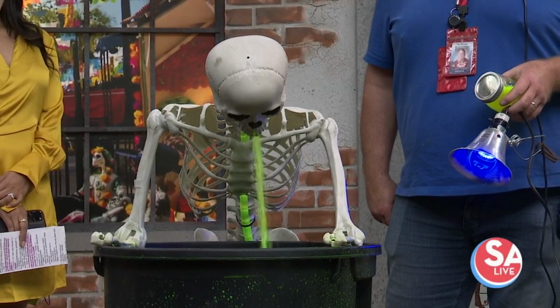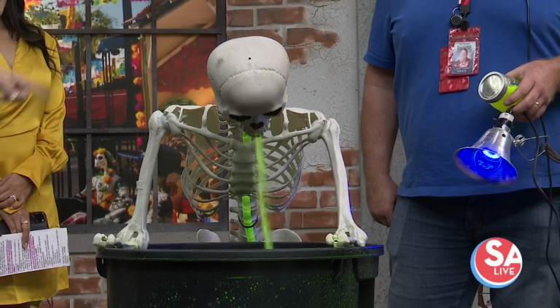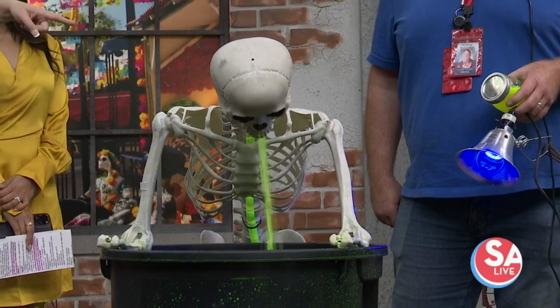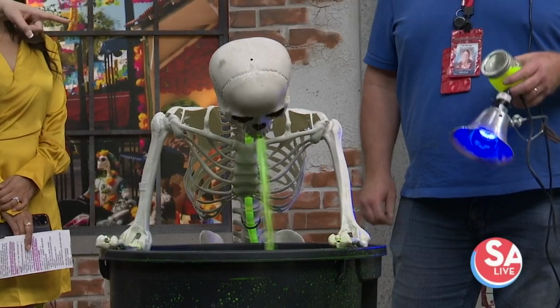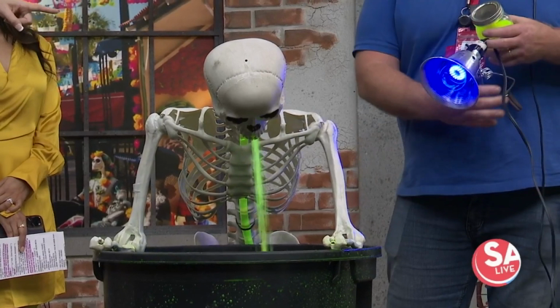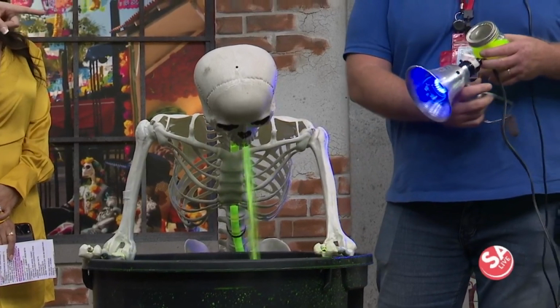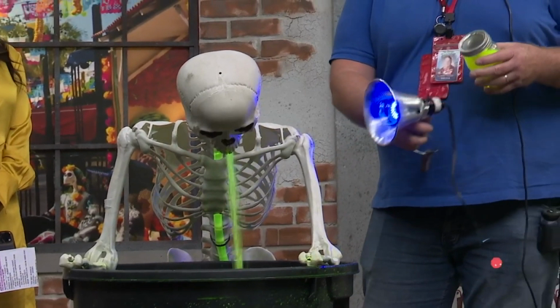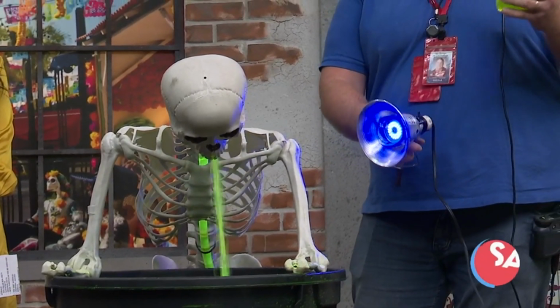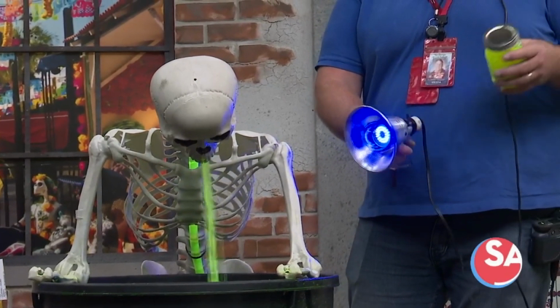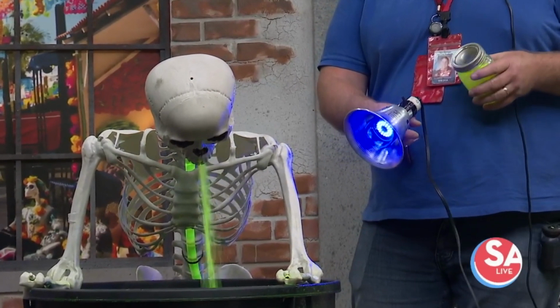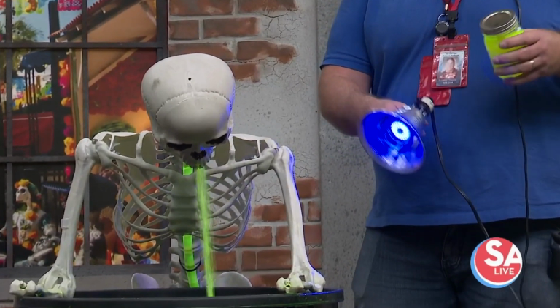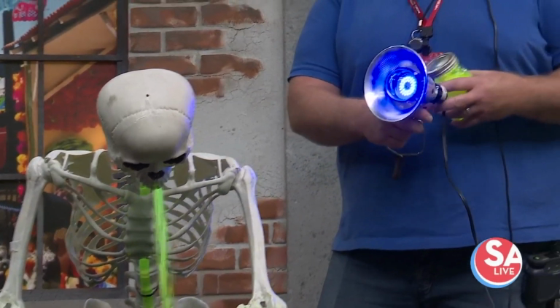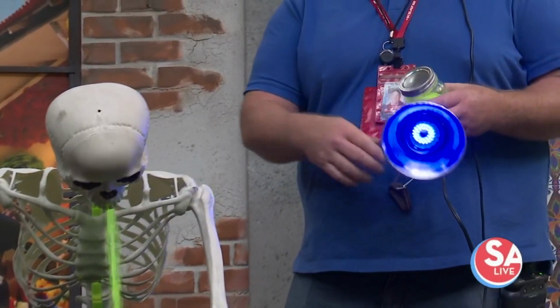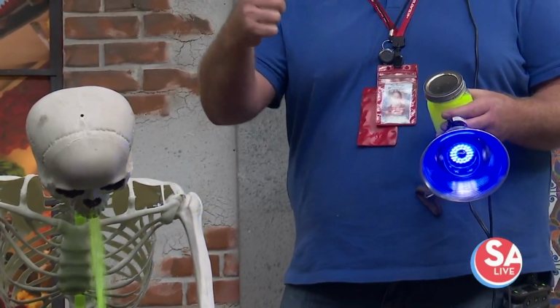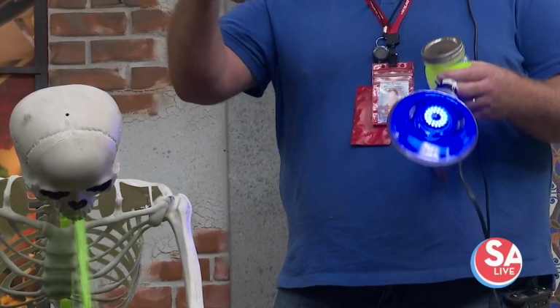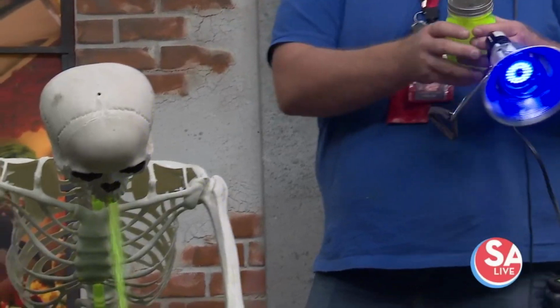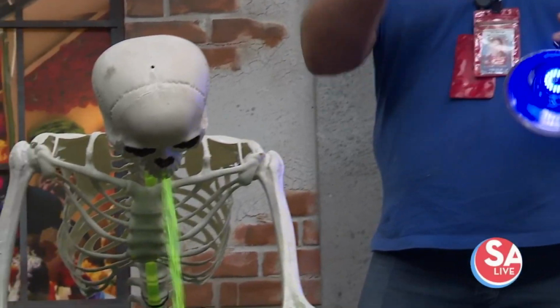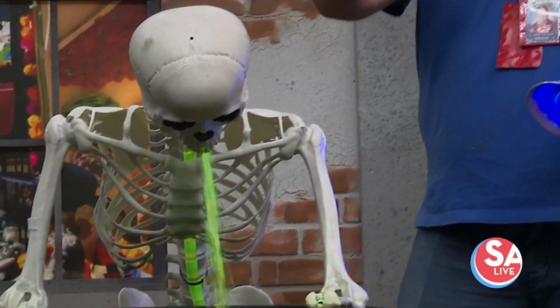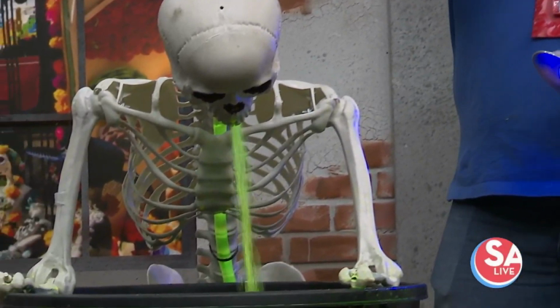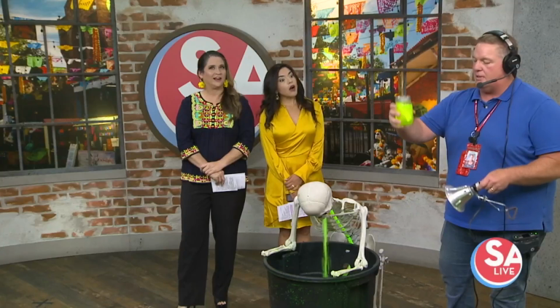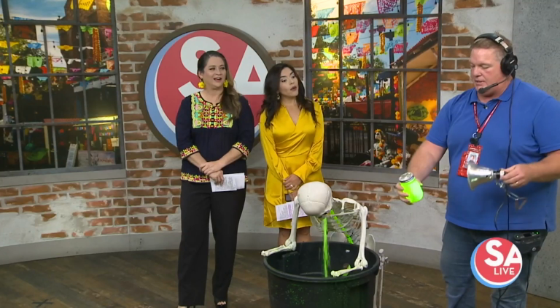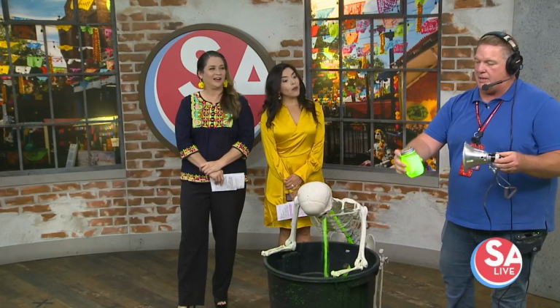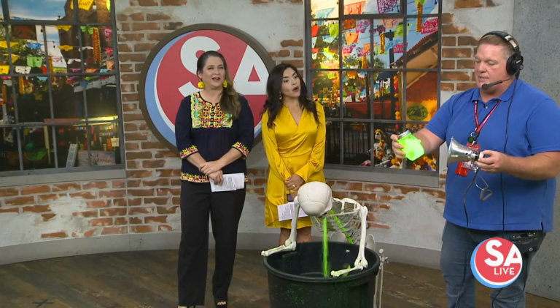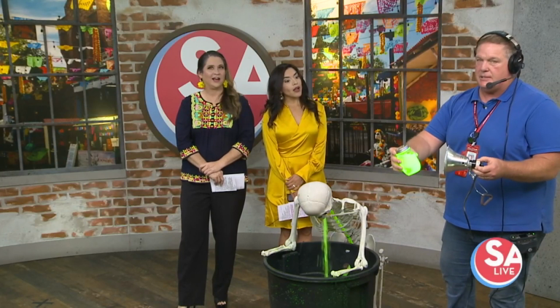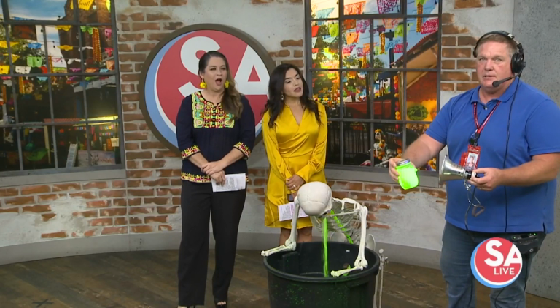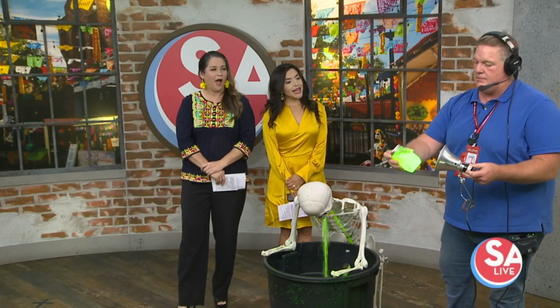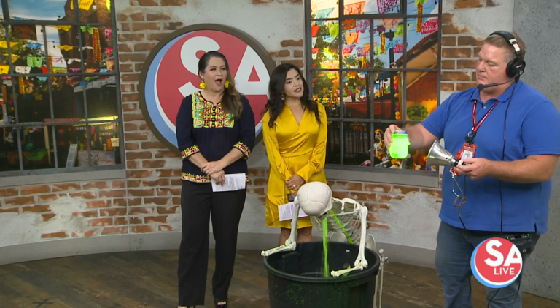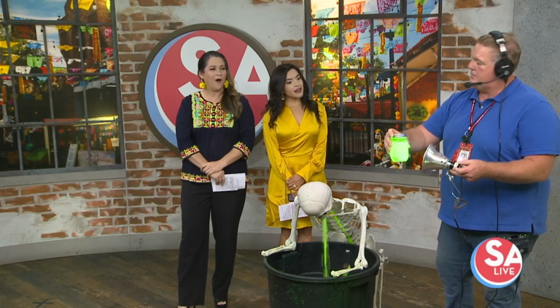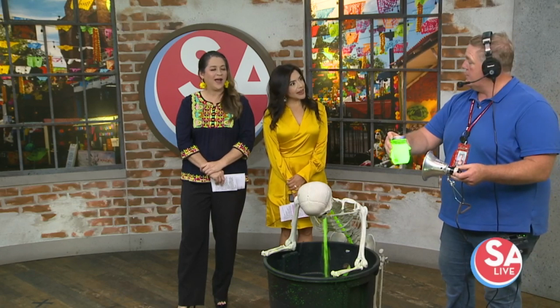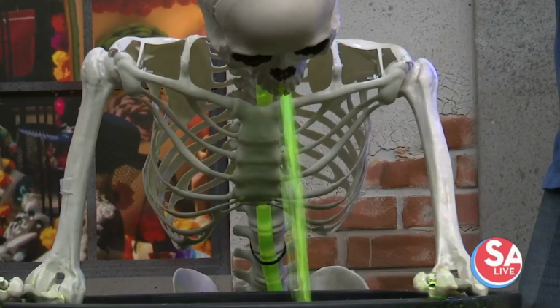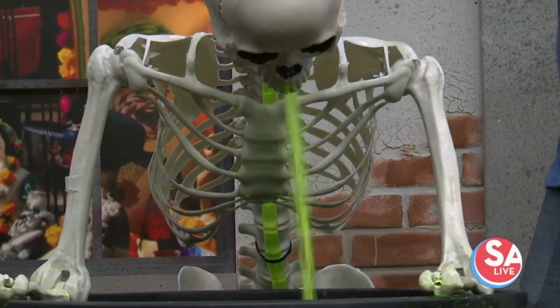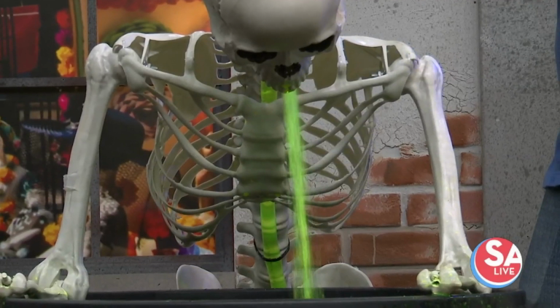And what does that blacklight do? Is that a blacklight? So Rhonda from Spirit told me if I take highlighters and put them in some water, it'll make it fluorescent. That's easy, huh? Yeah! Anybody could do that — super cheap!